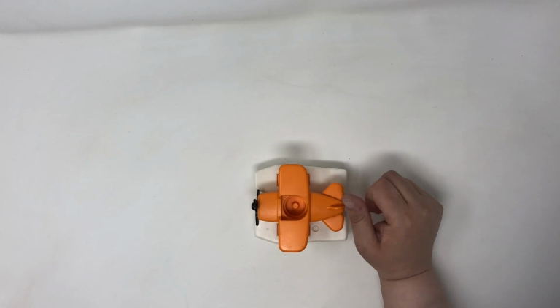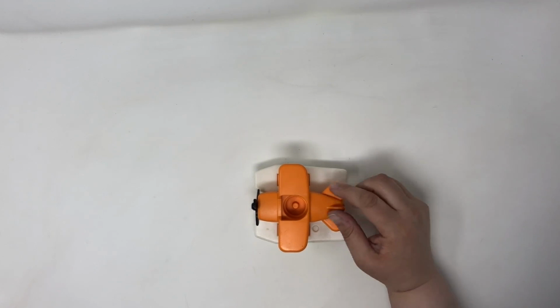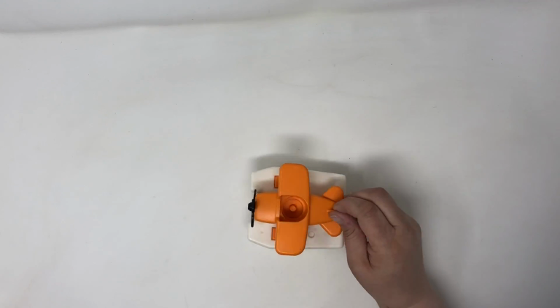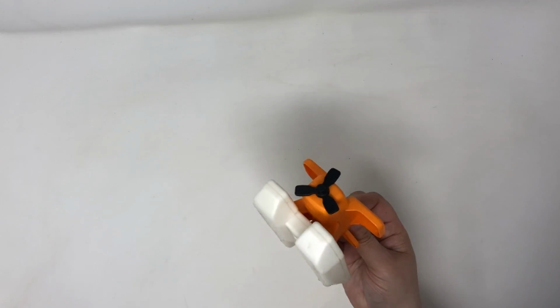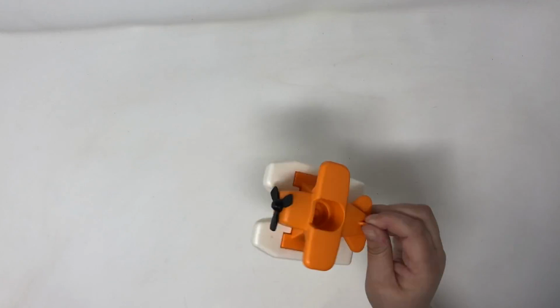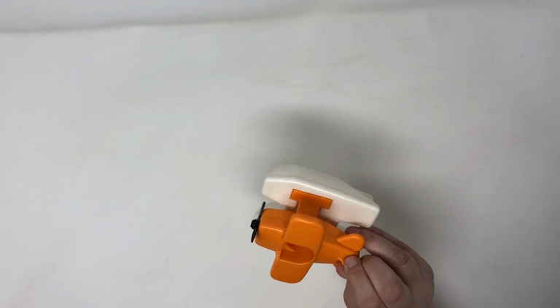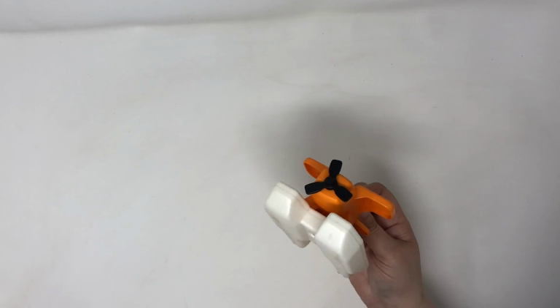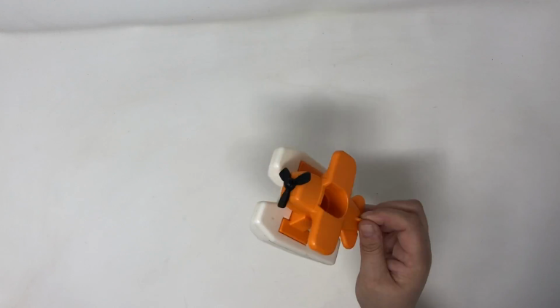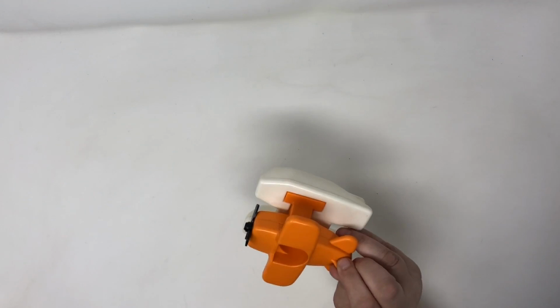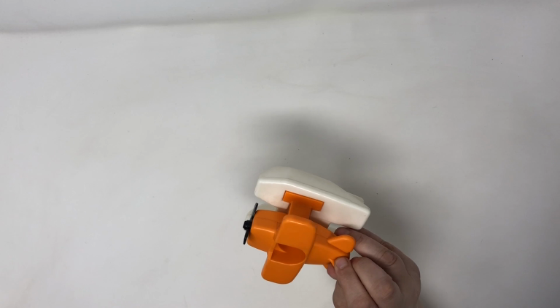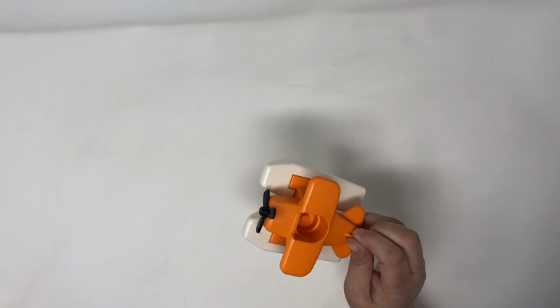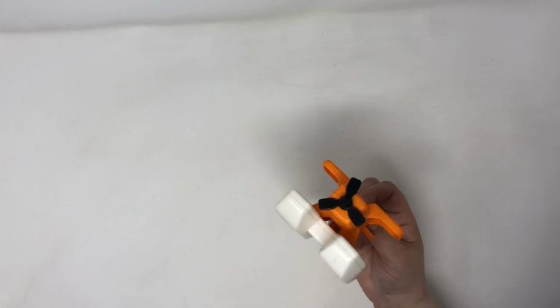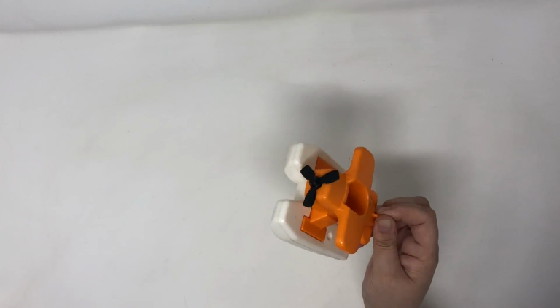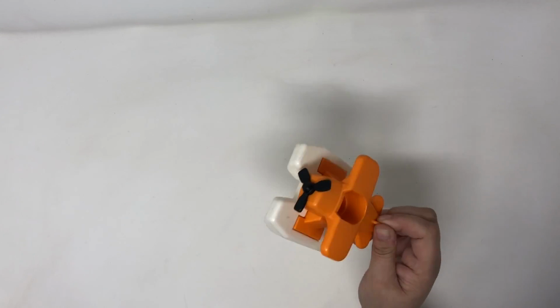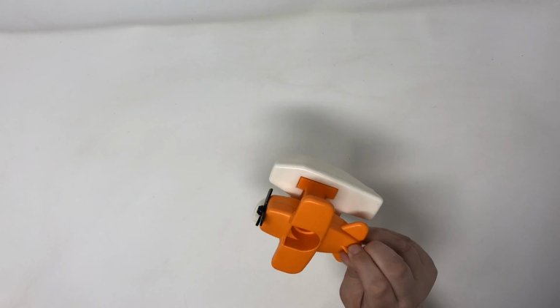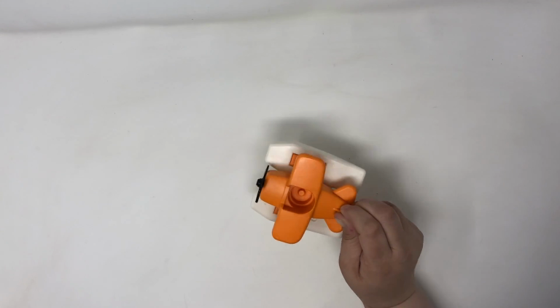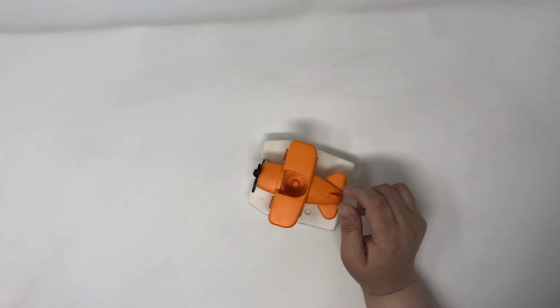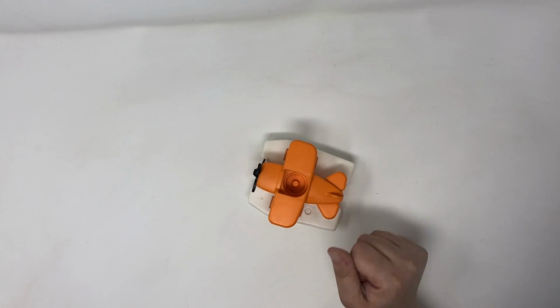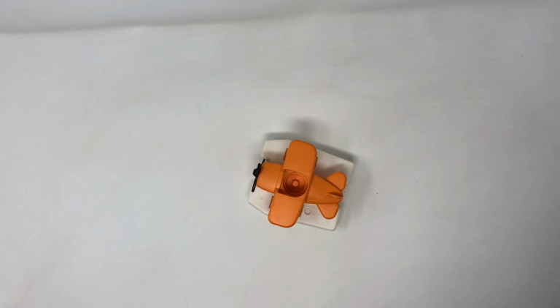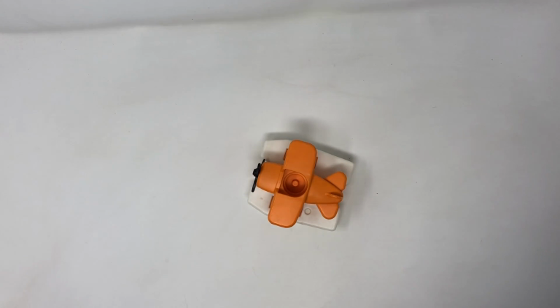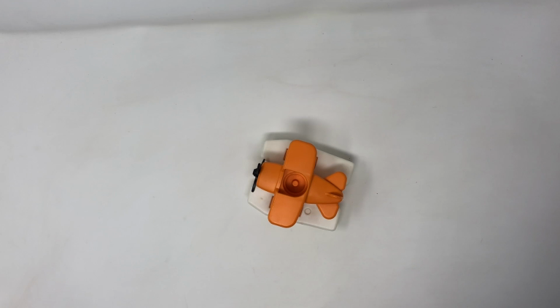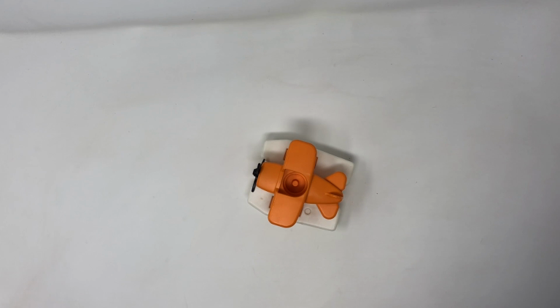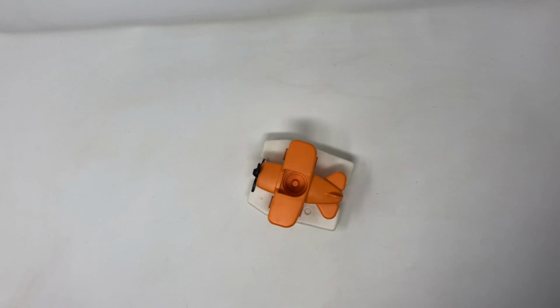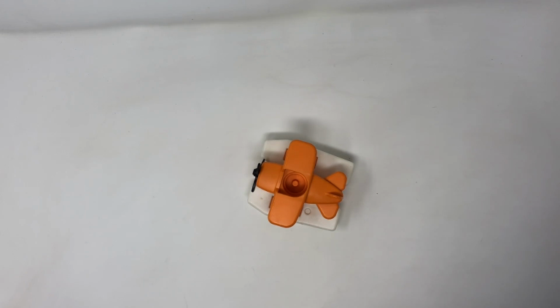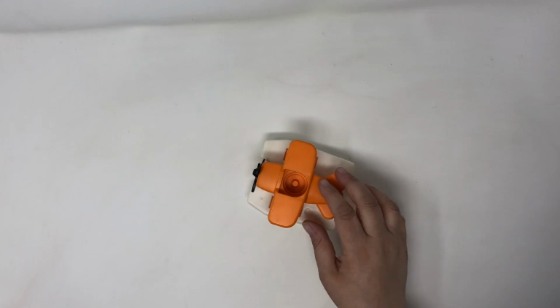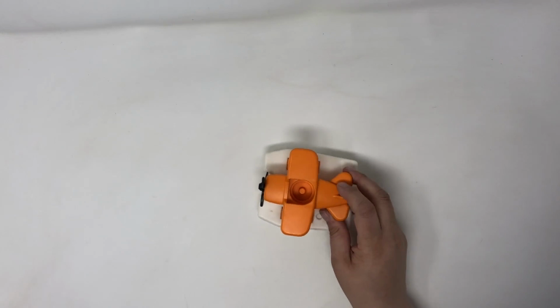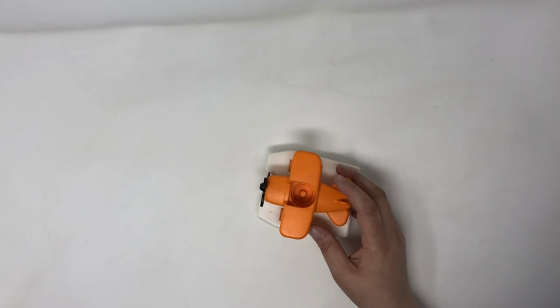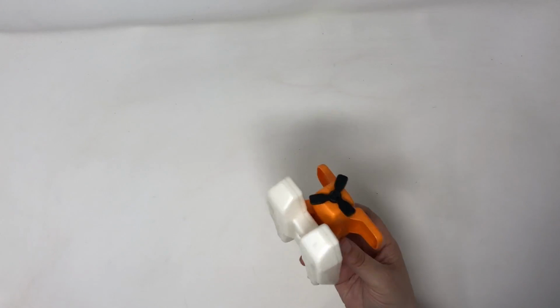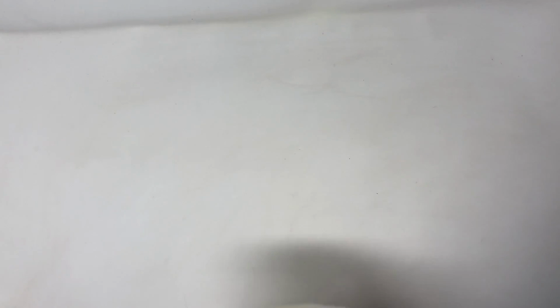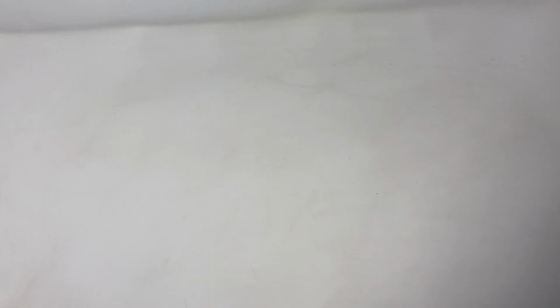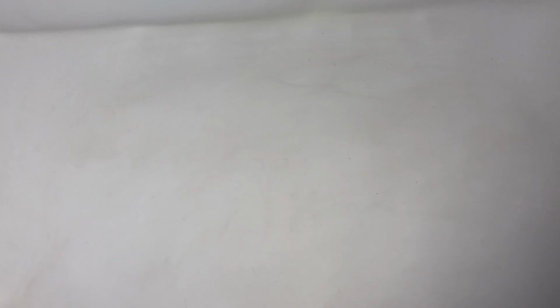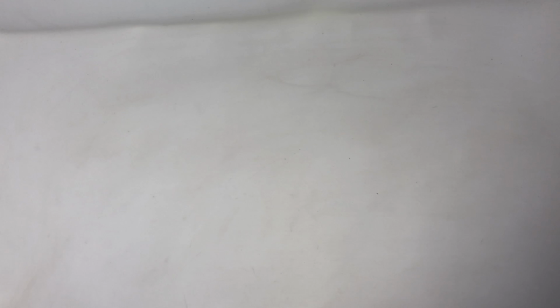First of all, this 1980s Fisher-Price Little People seaplane. These seem to sell around $10 to $12 on eBay — so not bad, not that exciting.